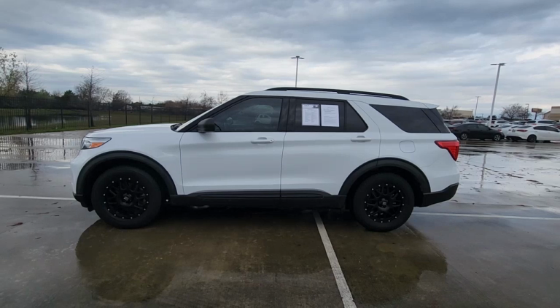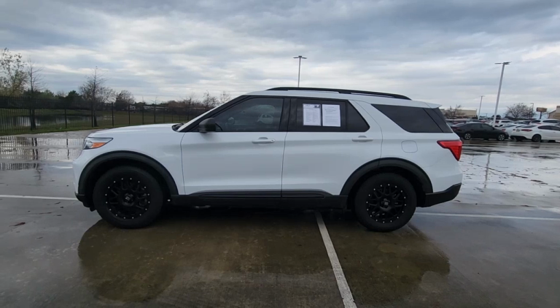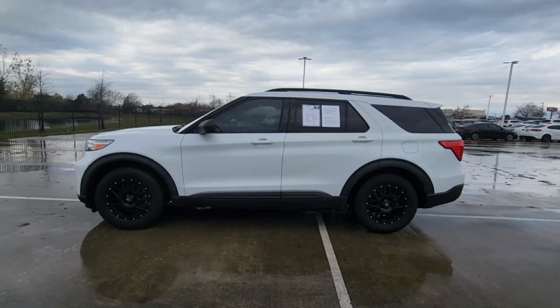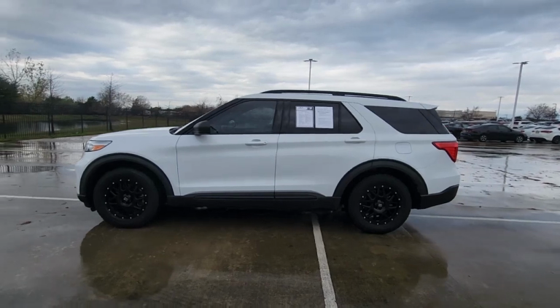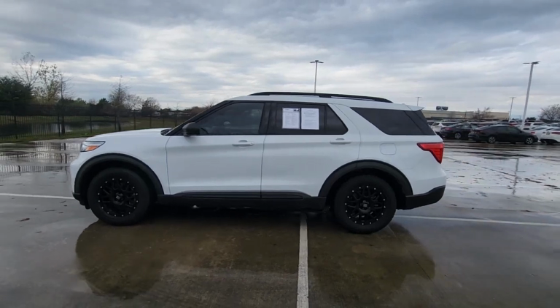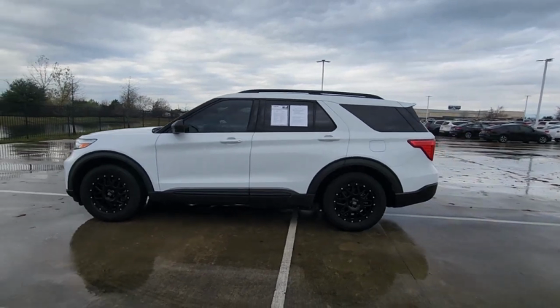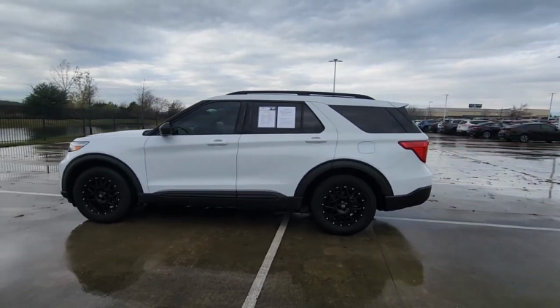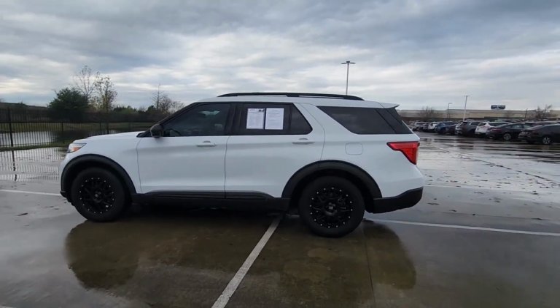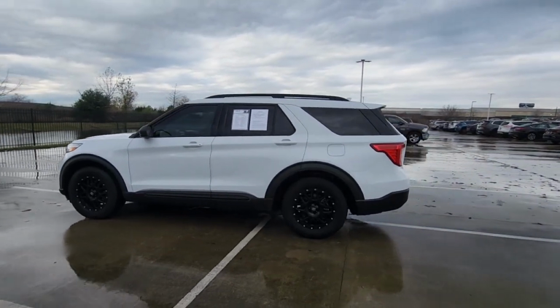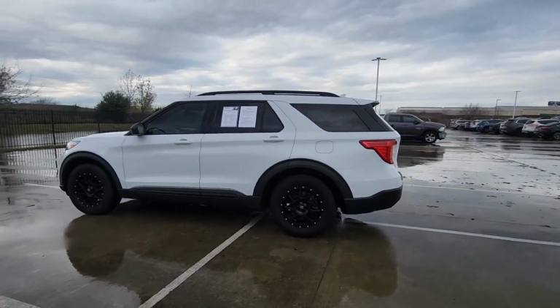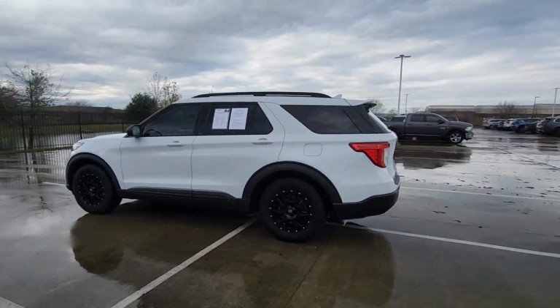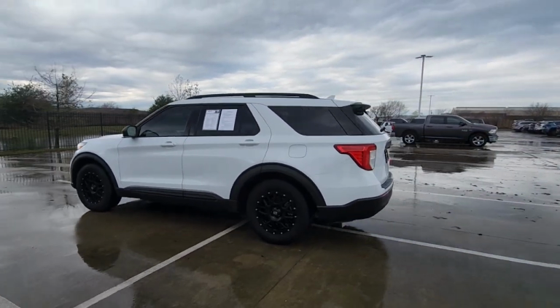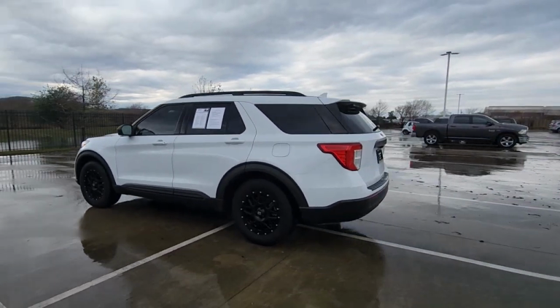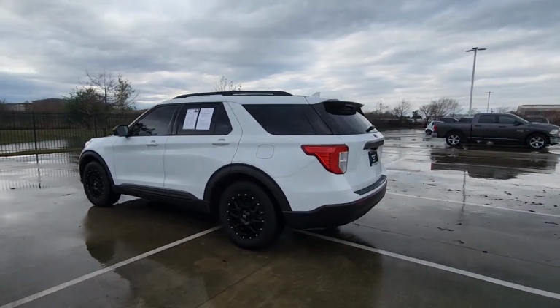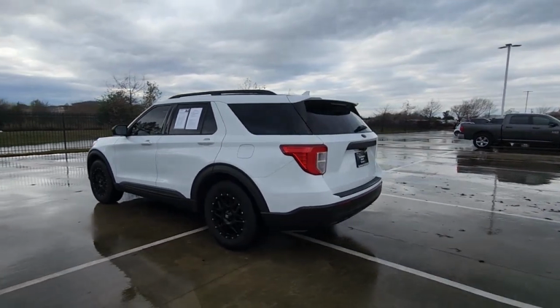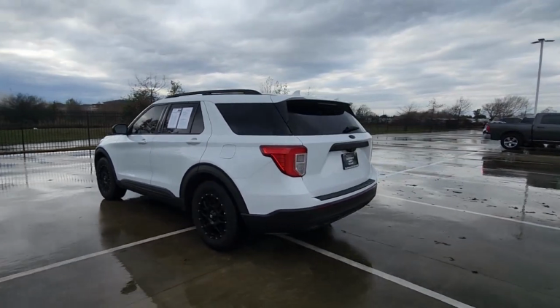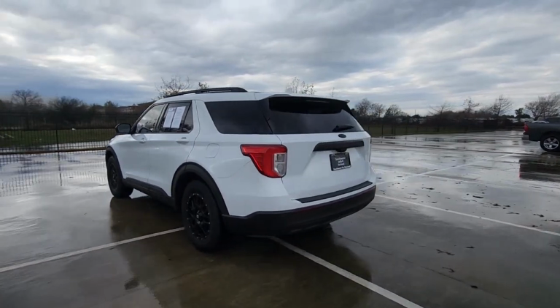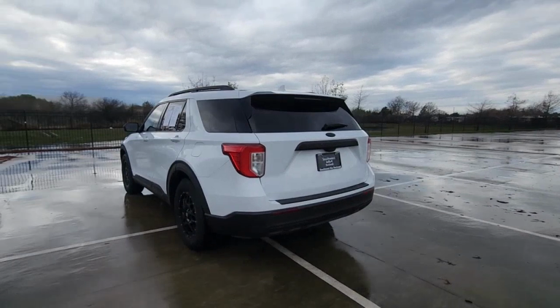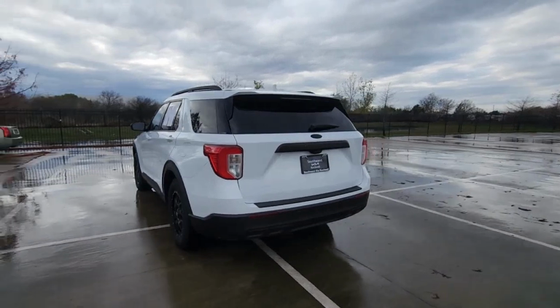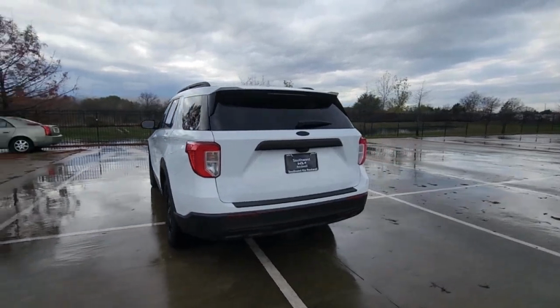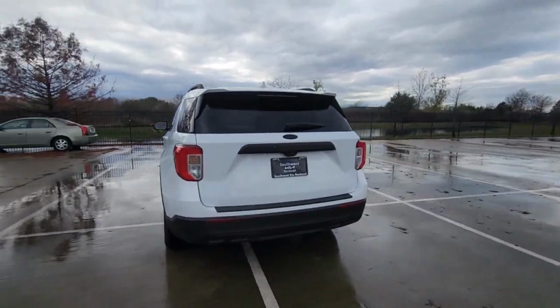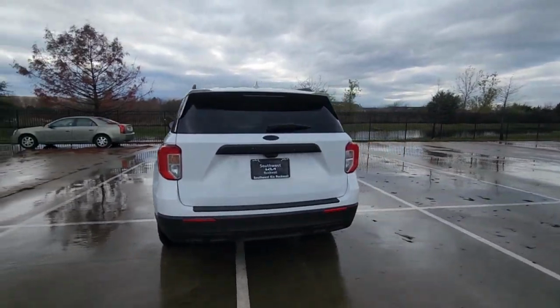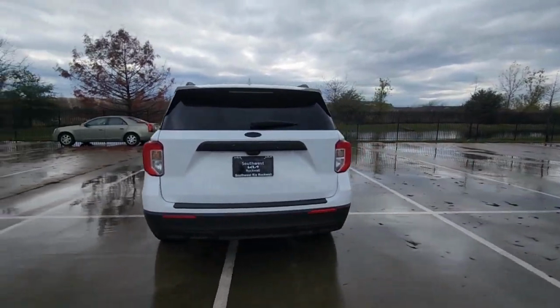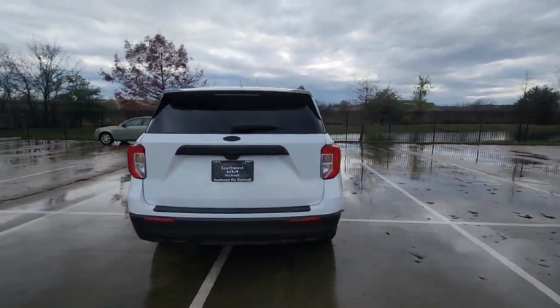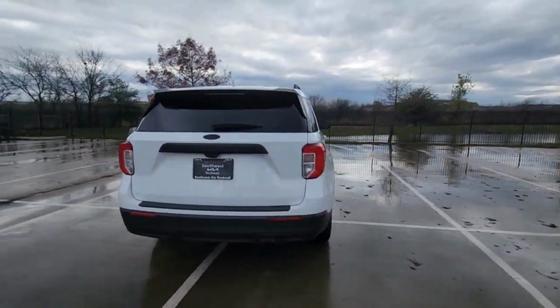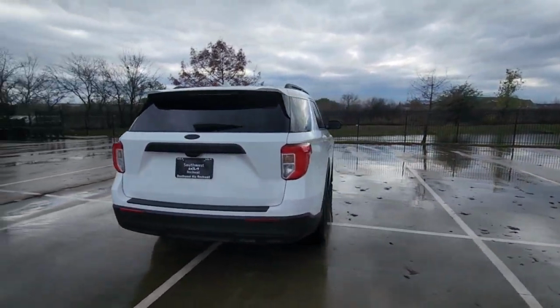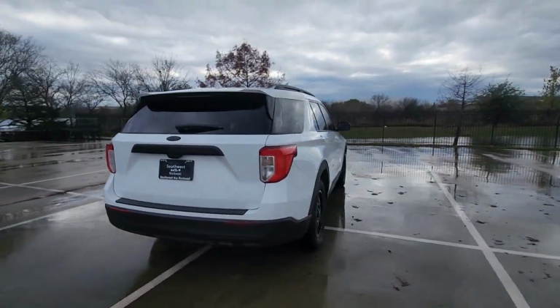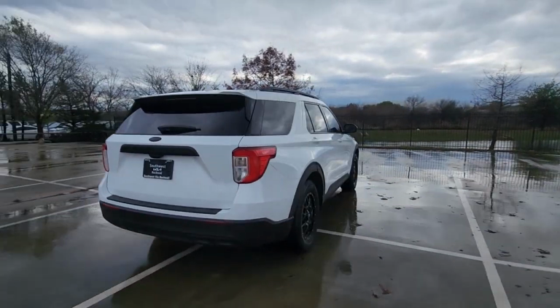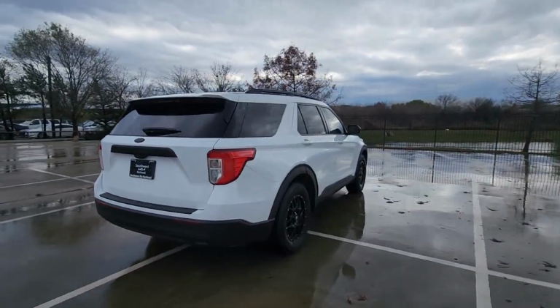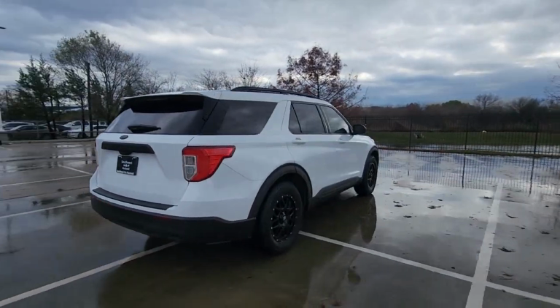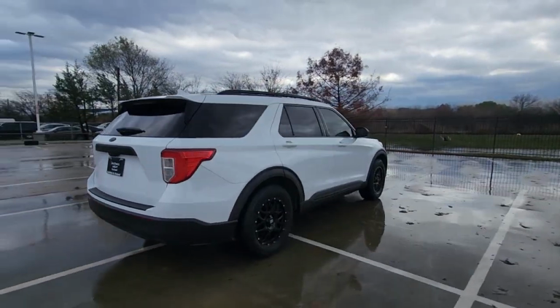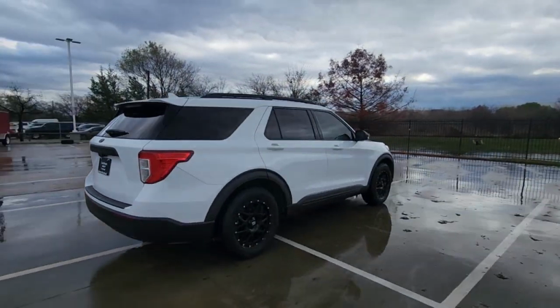Take a moment to check out the 2020 Ford Explorer. With less than 70,000 miles on the odometer, this vehicle provides excellent value.